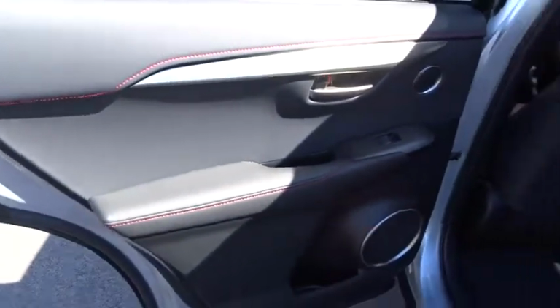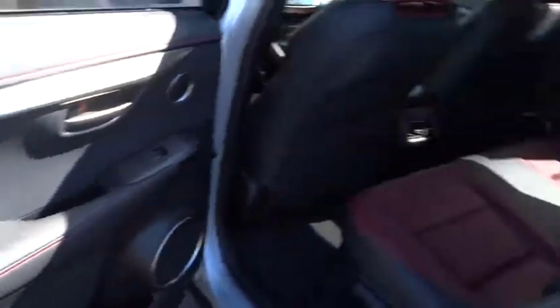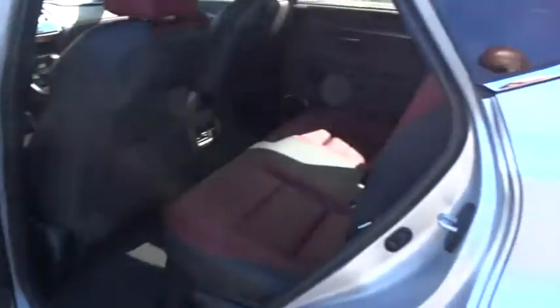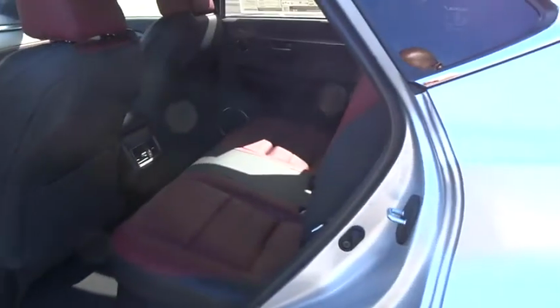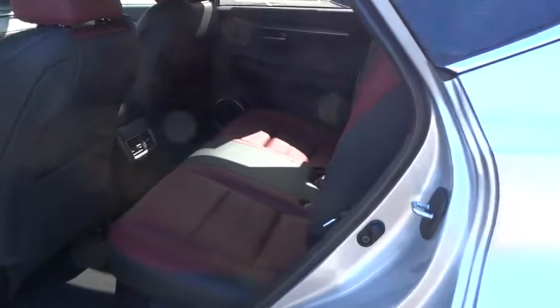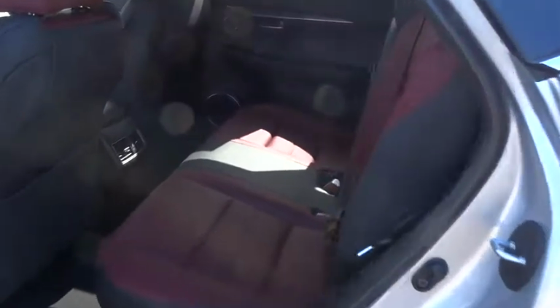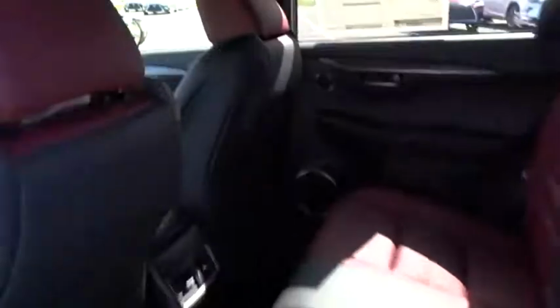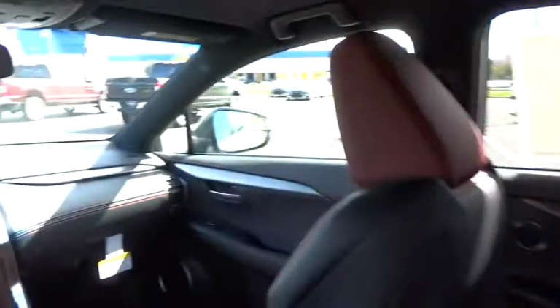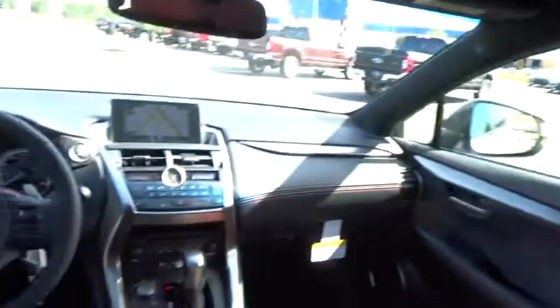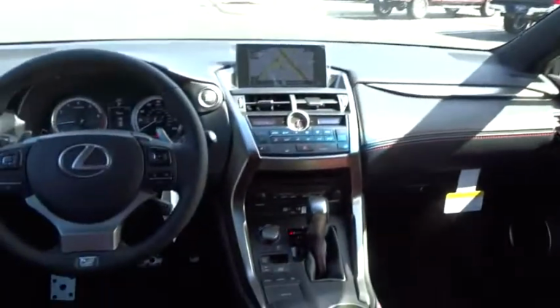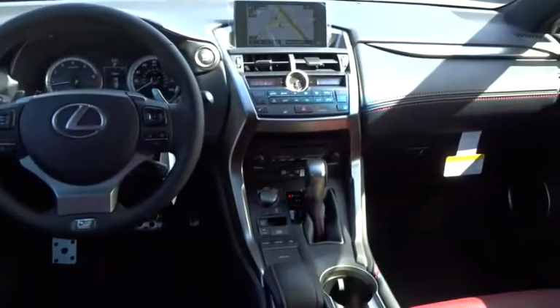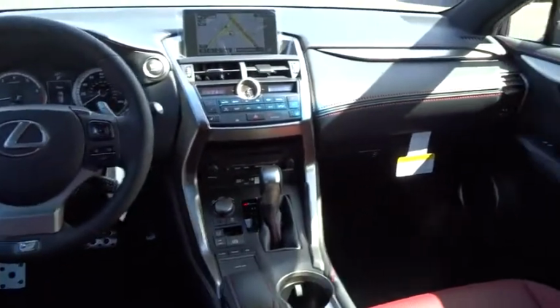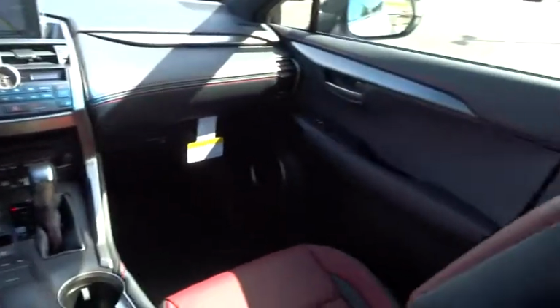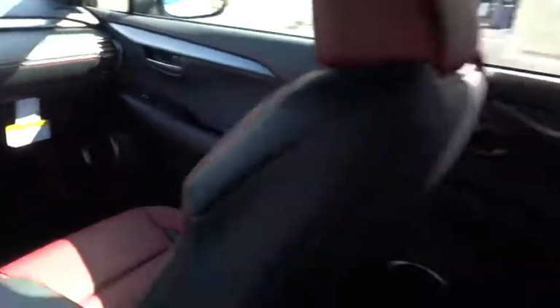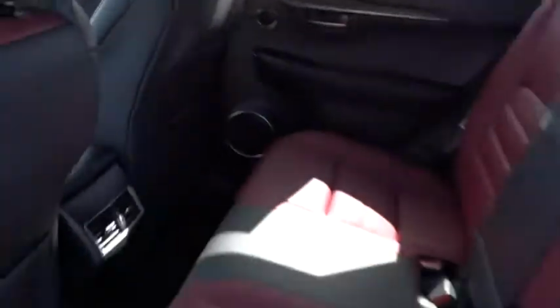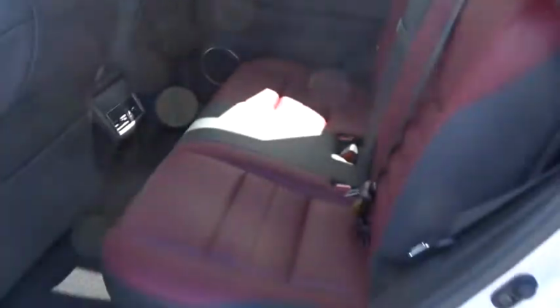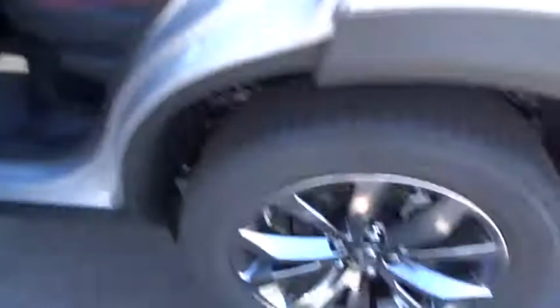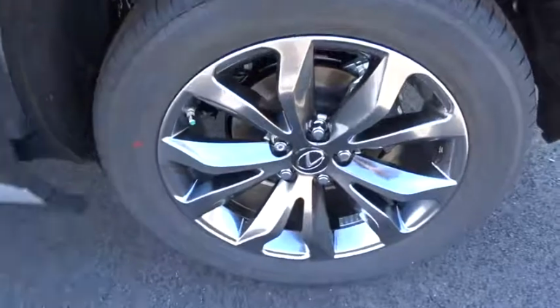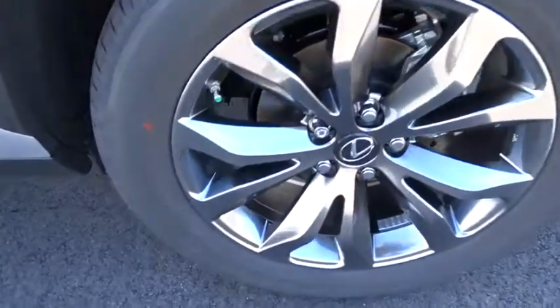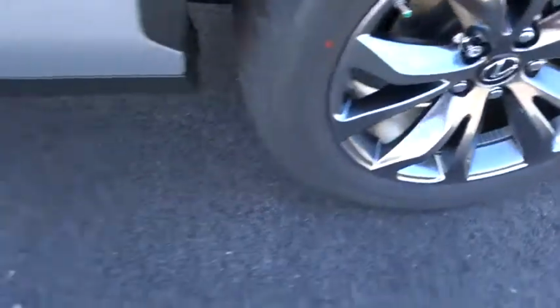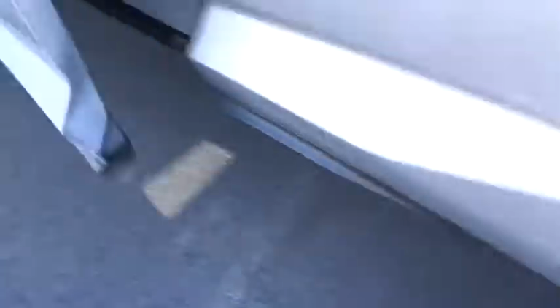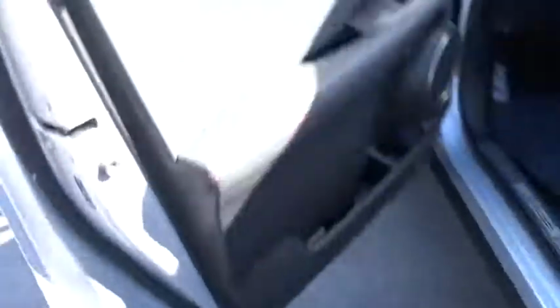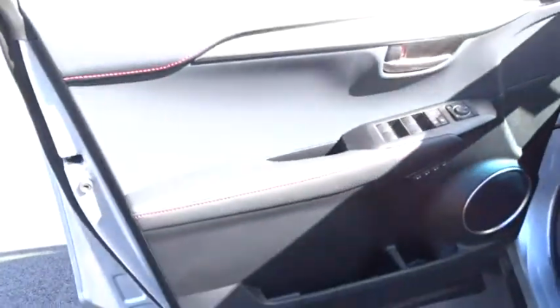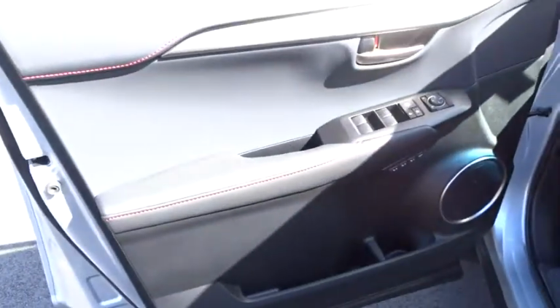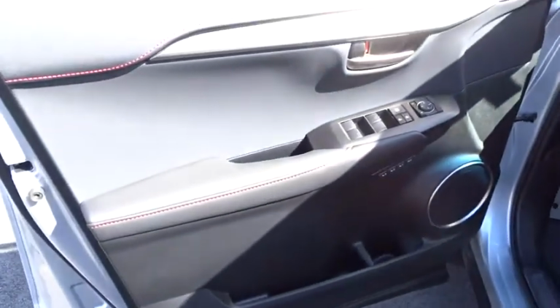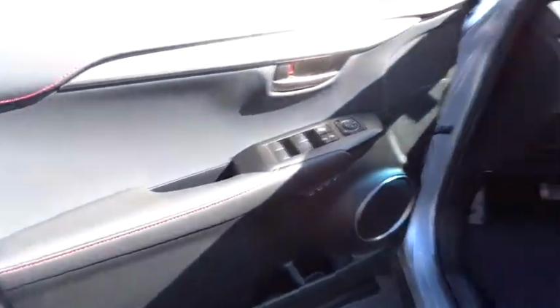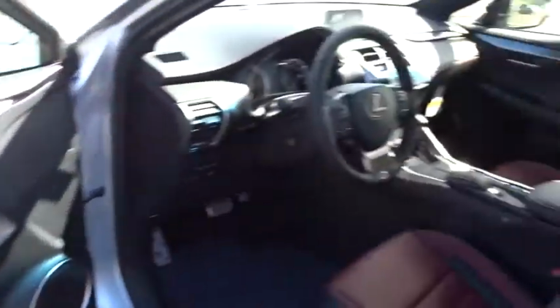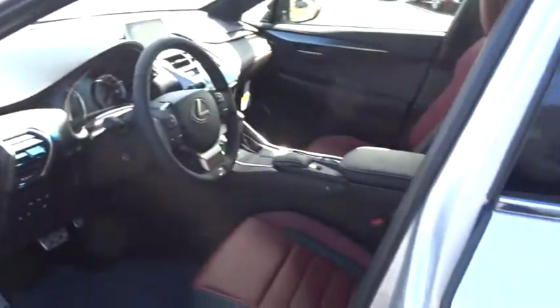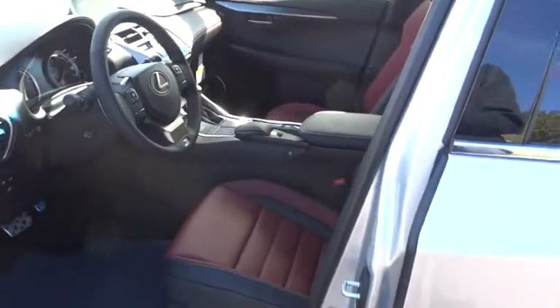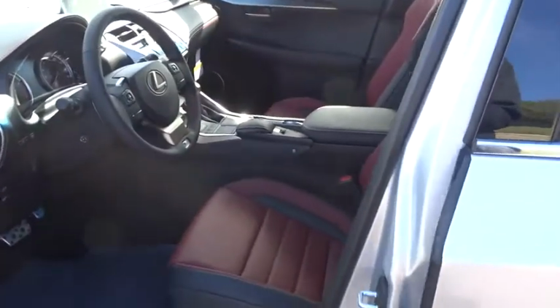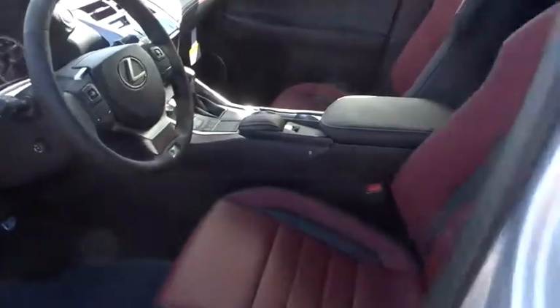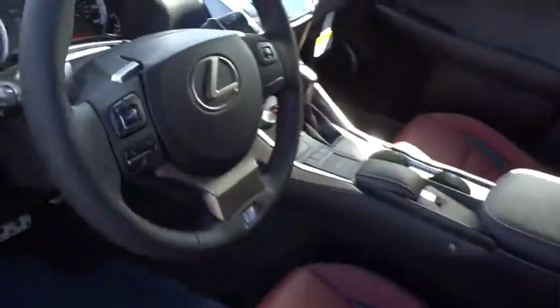Bluetooth, leather-wrapped steering wheel, power steering, adjustable steering wheel, cruise control, auto-dimming rear-view mirror, keyless start, four-wheel disc brakes, aluminum wheels, floor mats, AM-FM stereo radio.